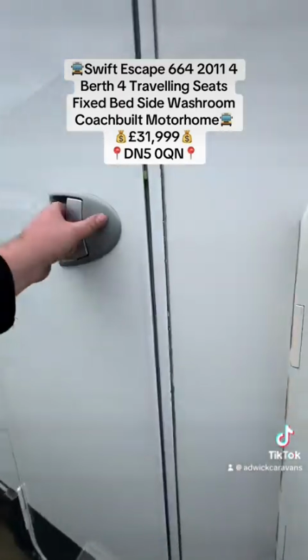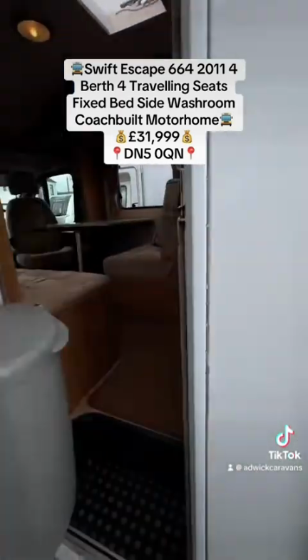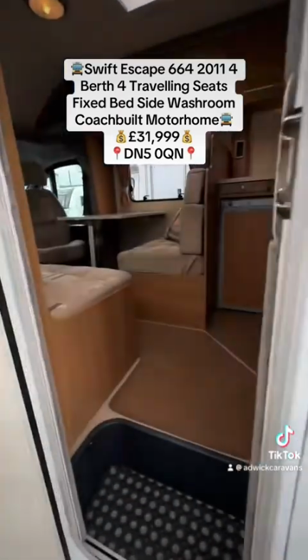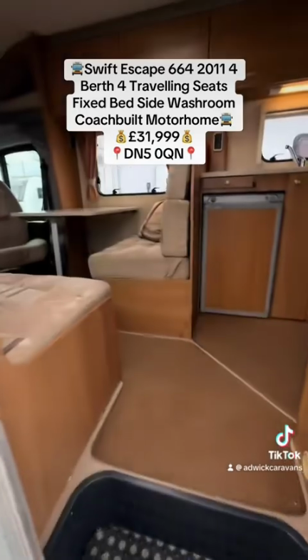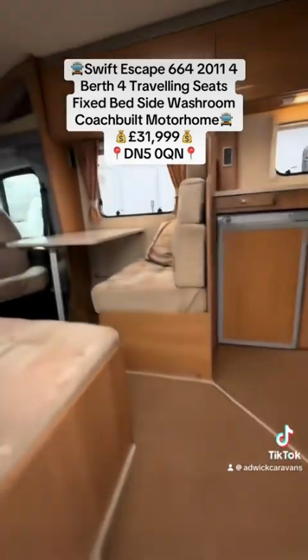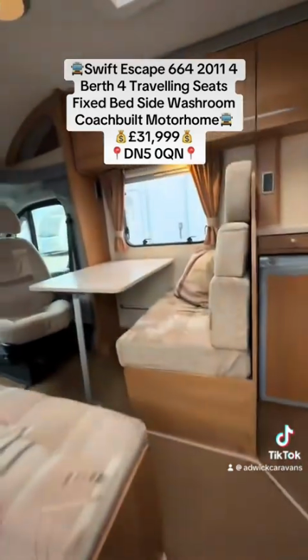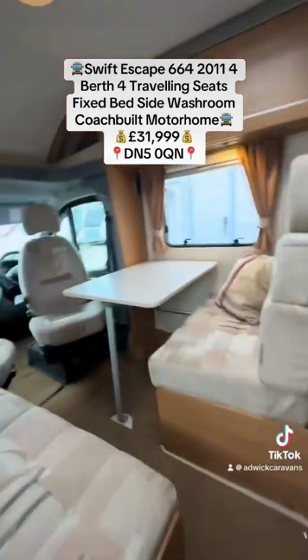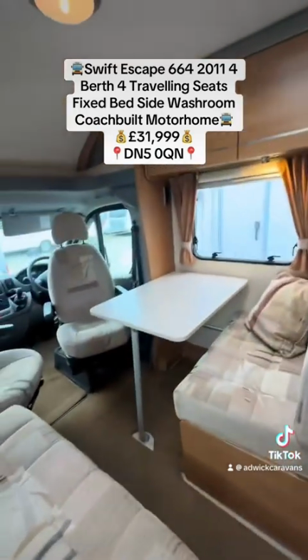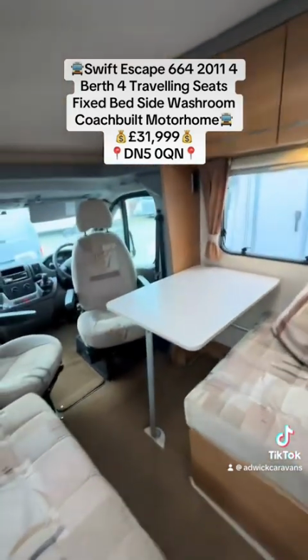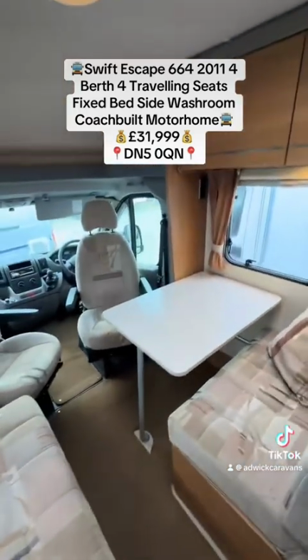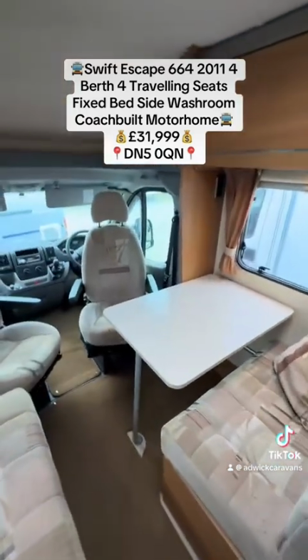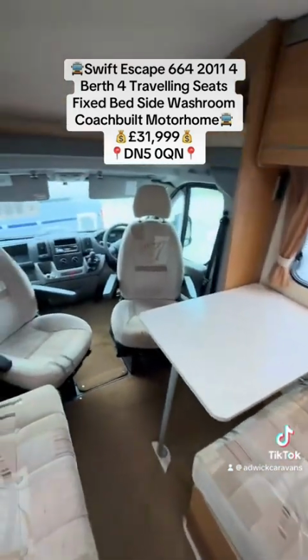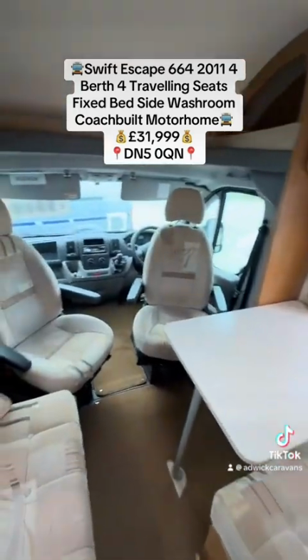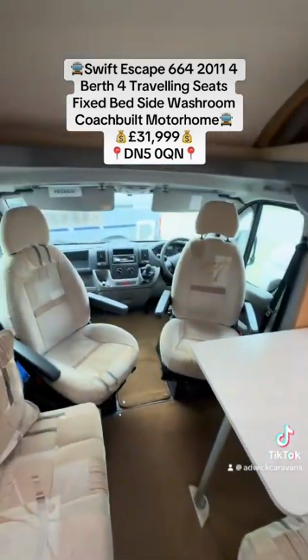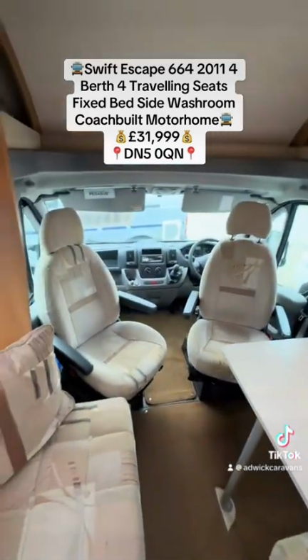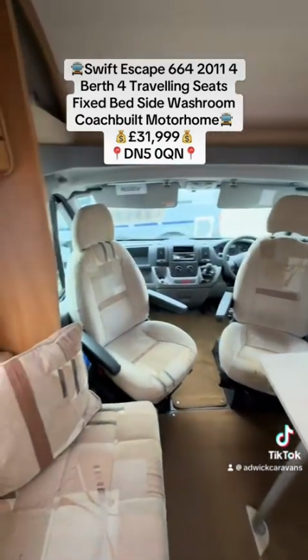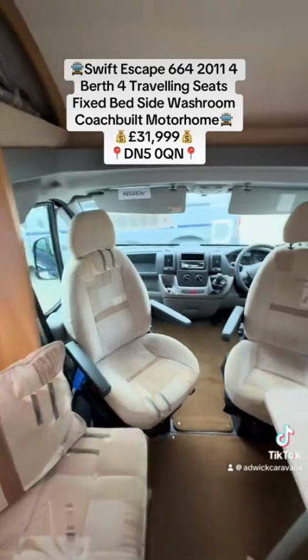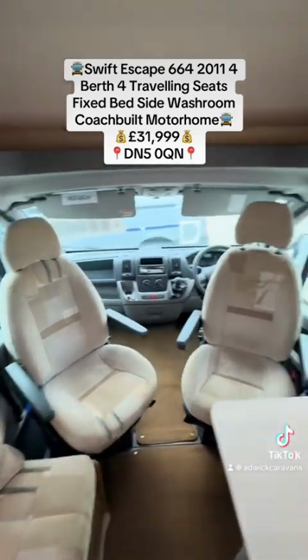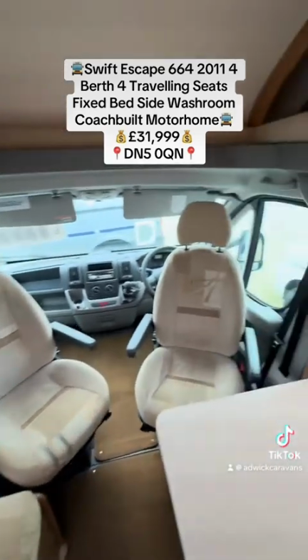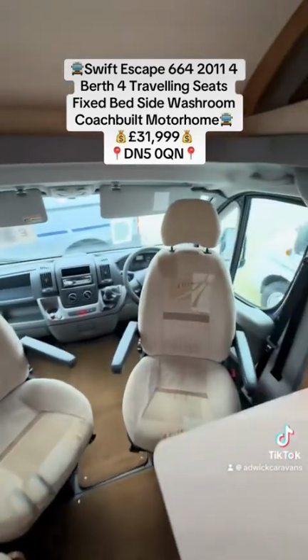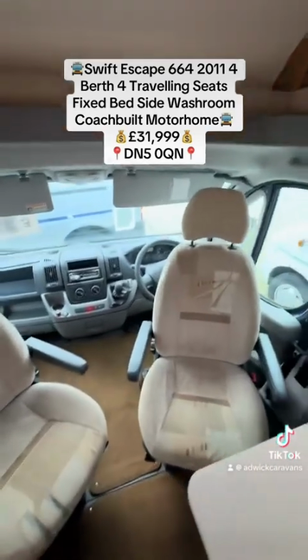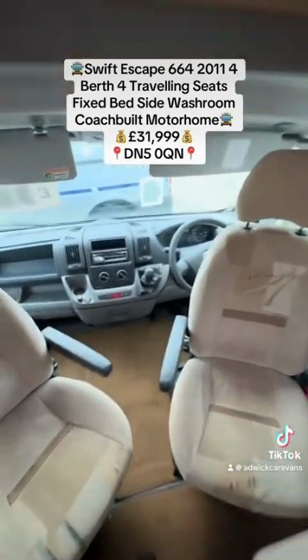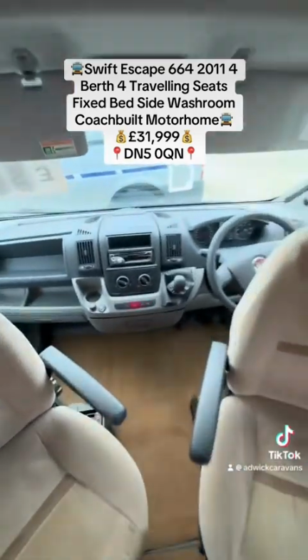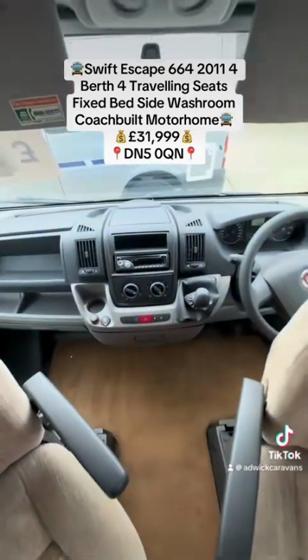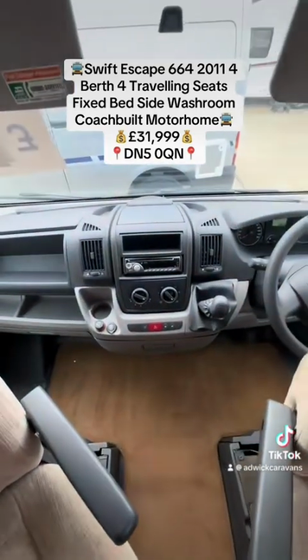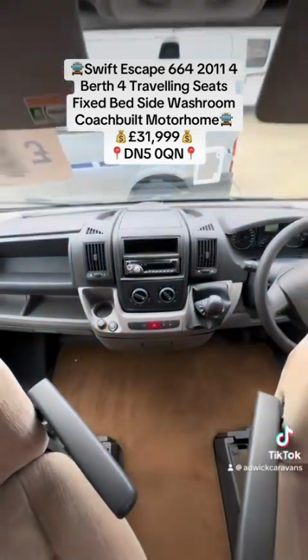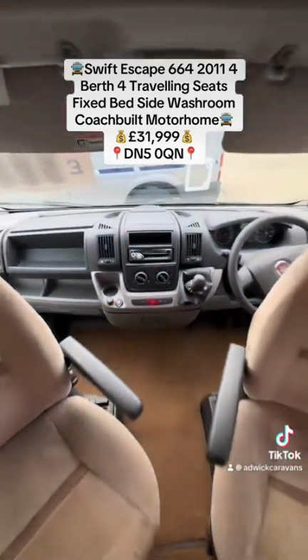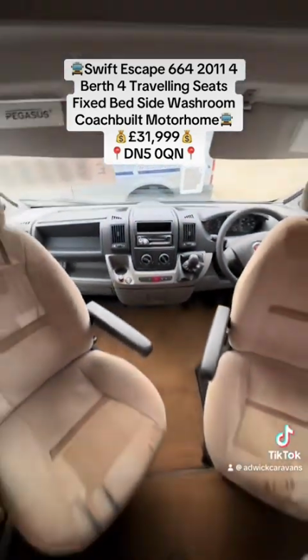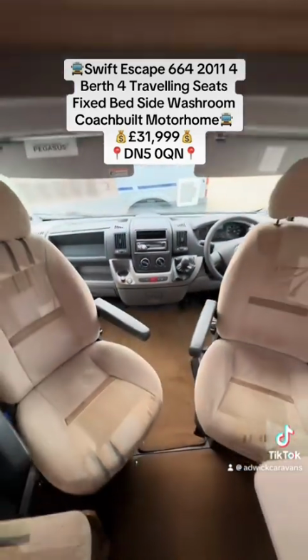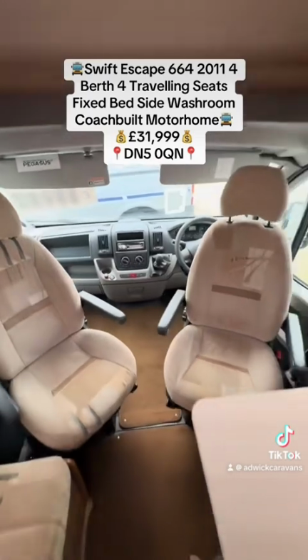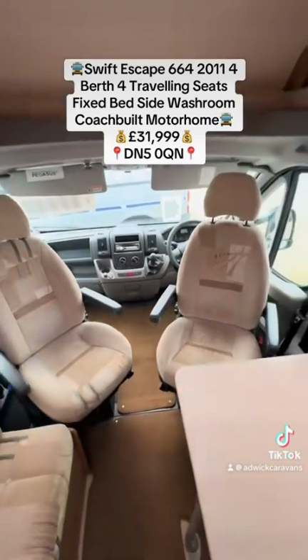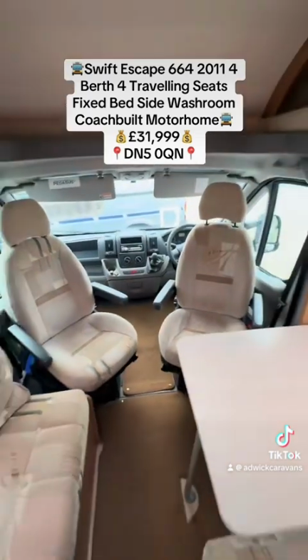It's covered just under 41,000 miles. Up front you have captain swivel seats in the cab, an aftermarket fitted radio, electric mirrors and electric windows.